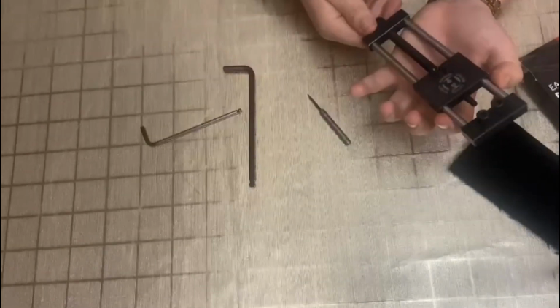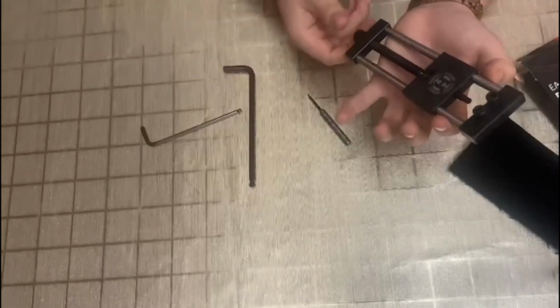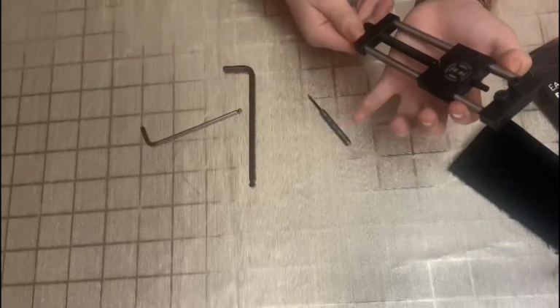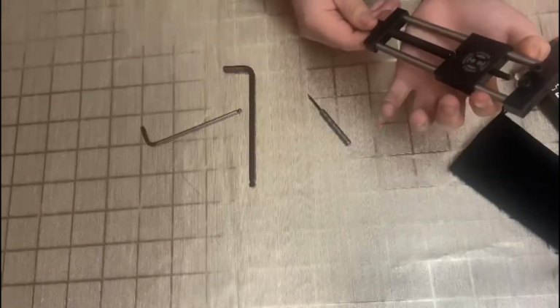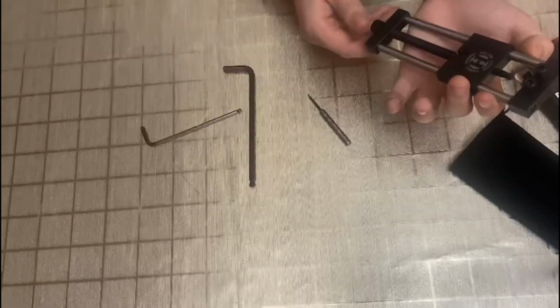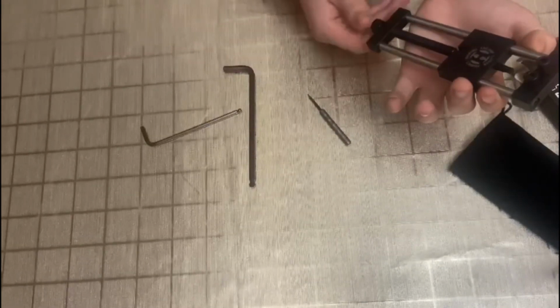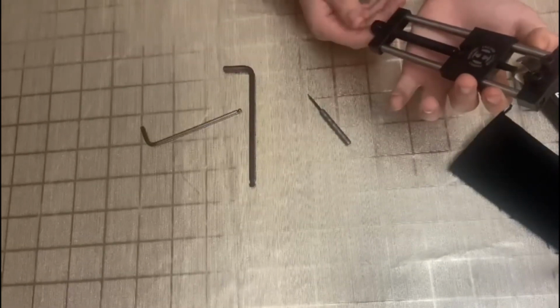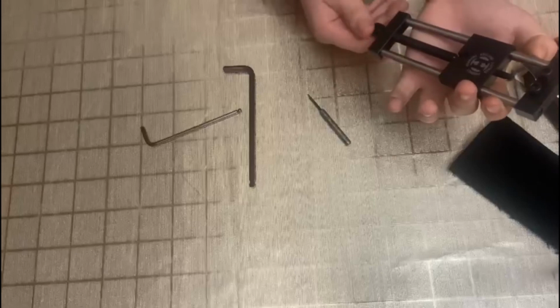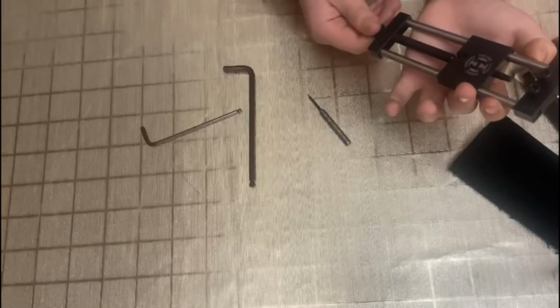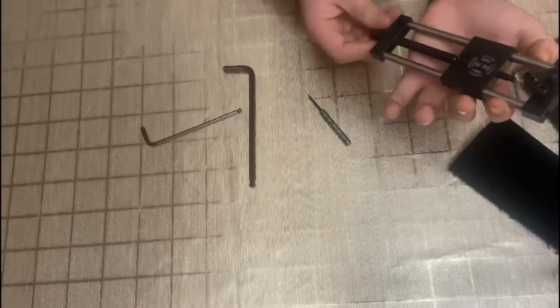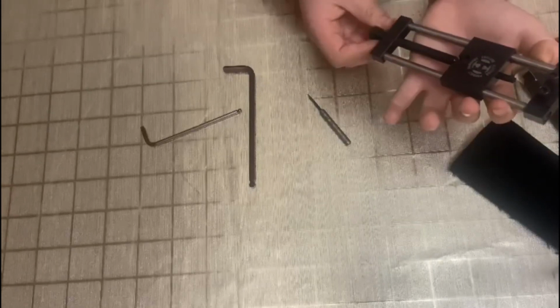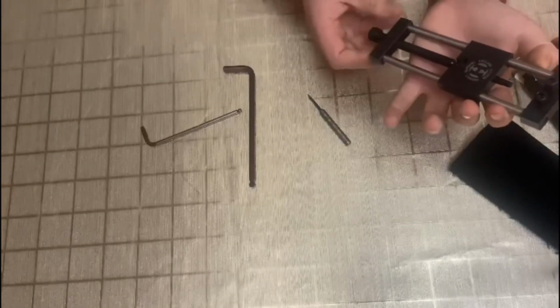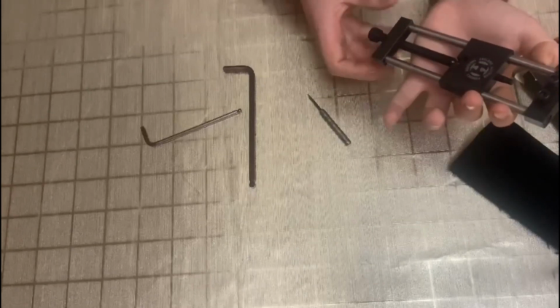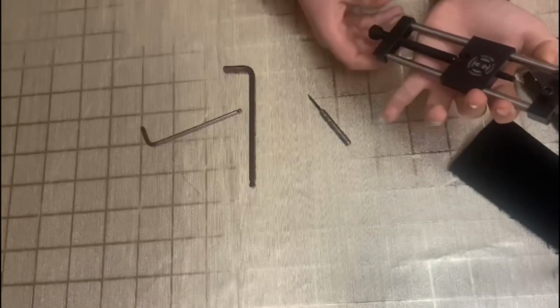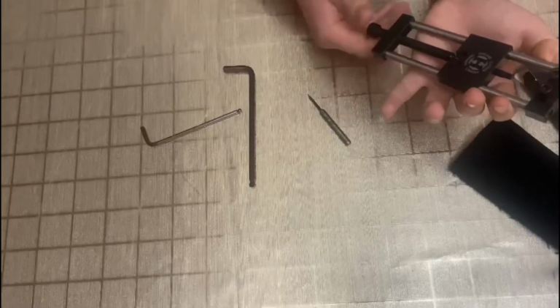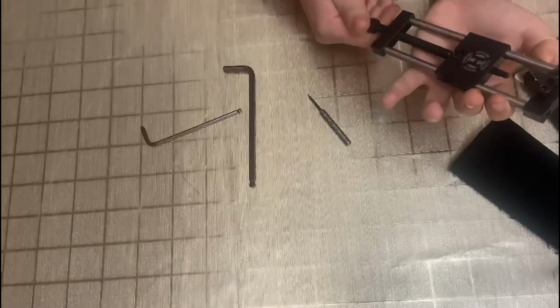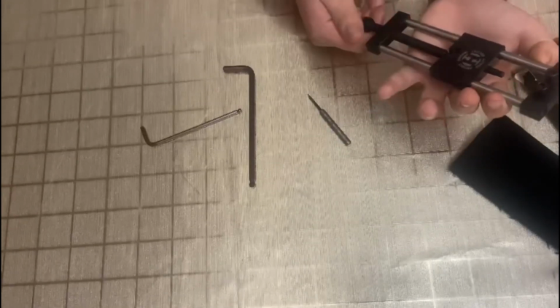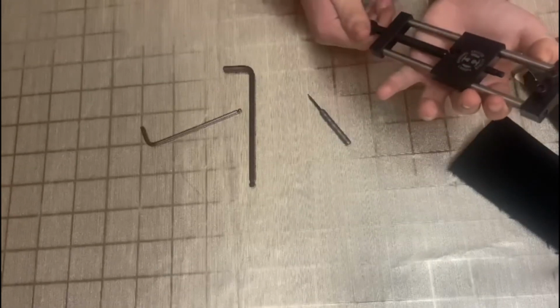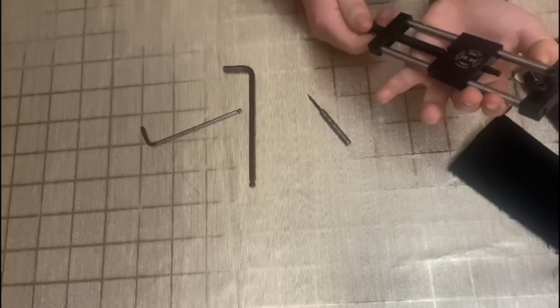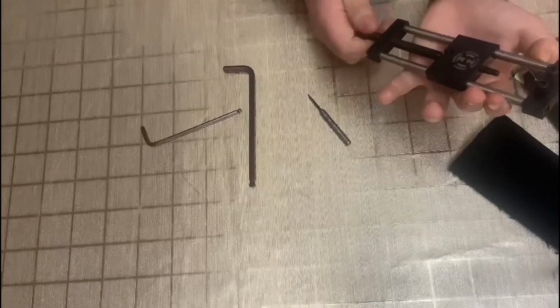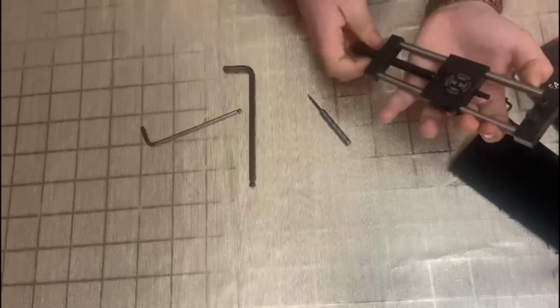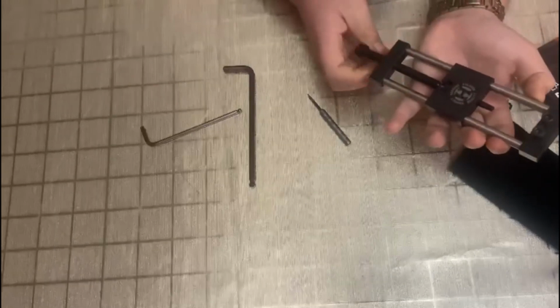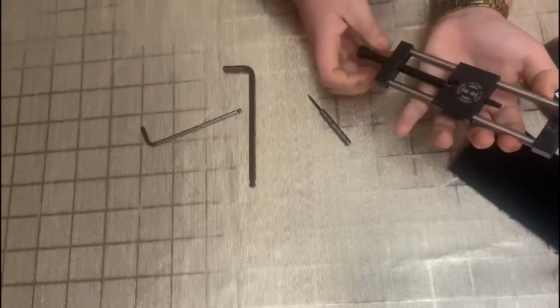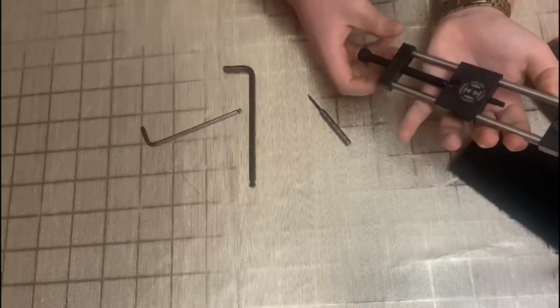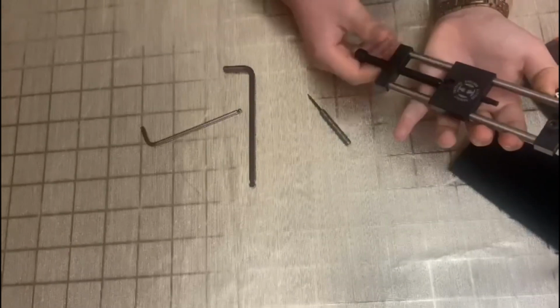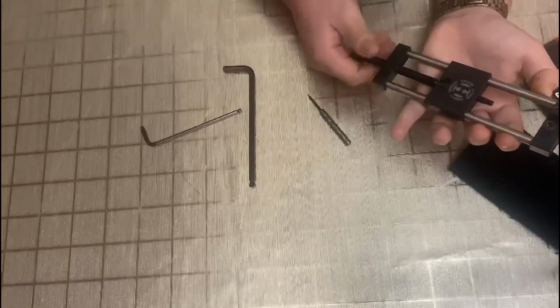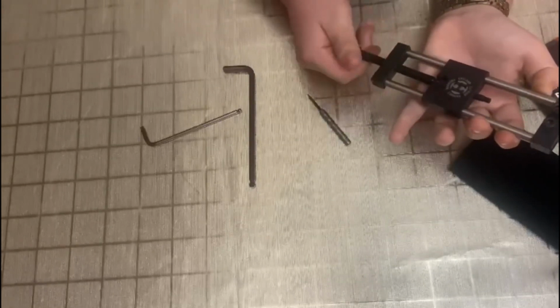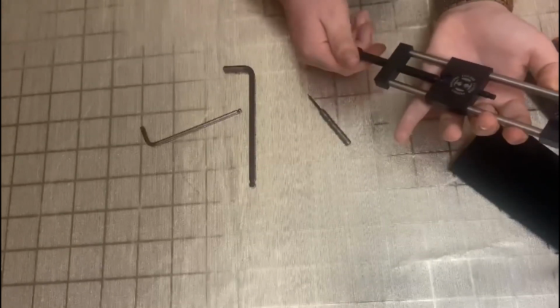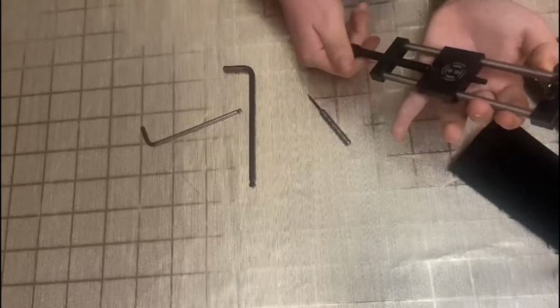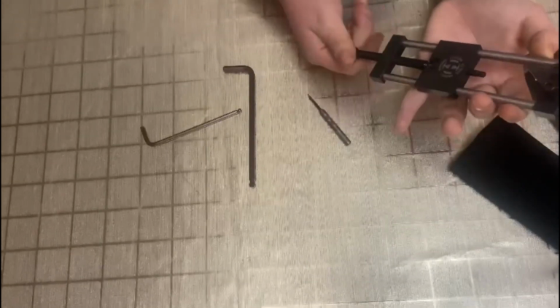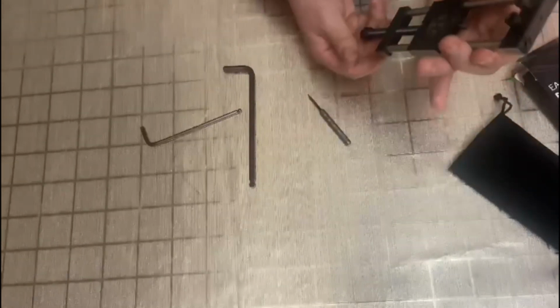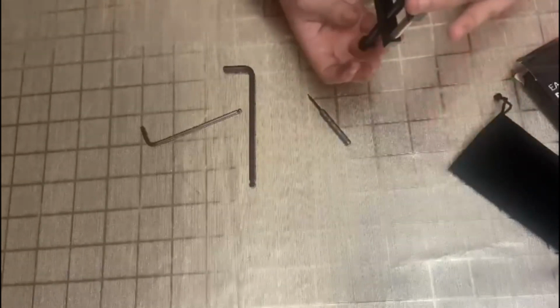First of all you have to screw this all the way to the top. It comes all the way at the bottom in the packaging, so without a problem we just screw it all the way up.